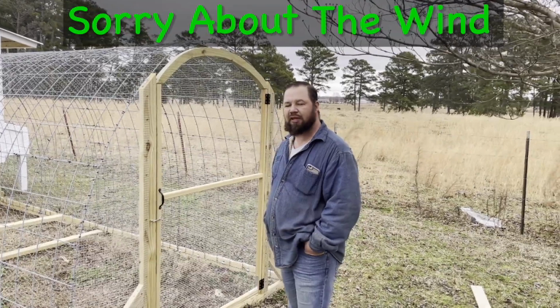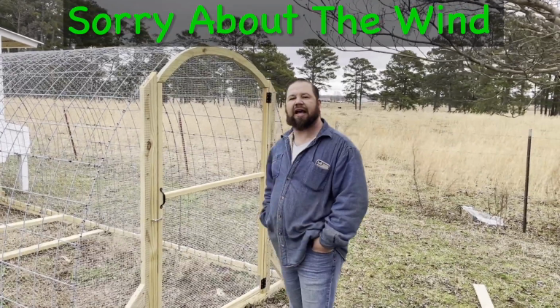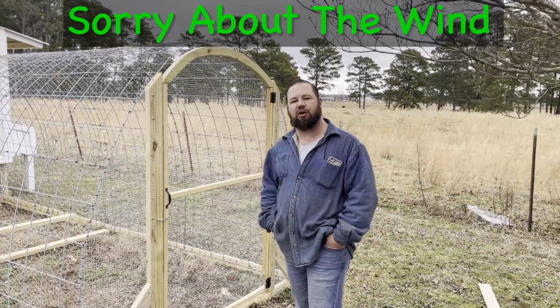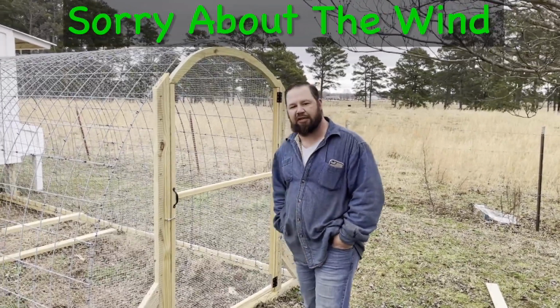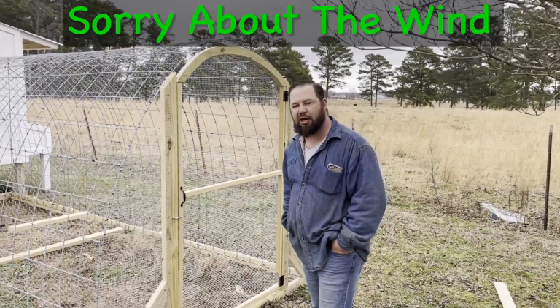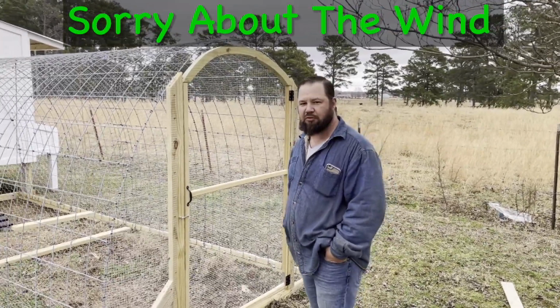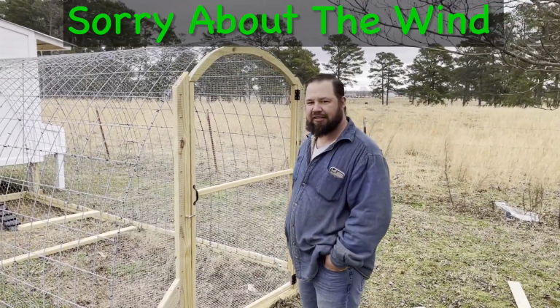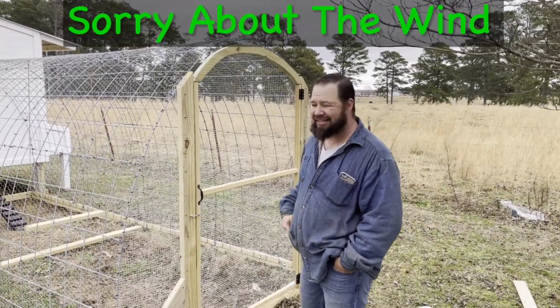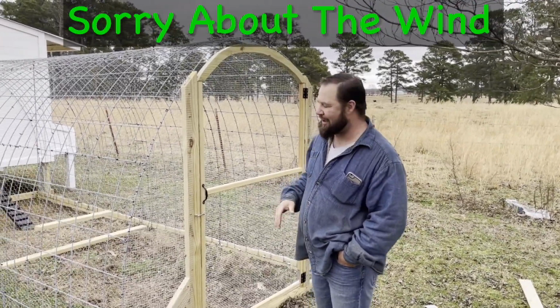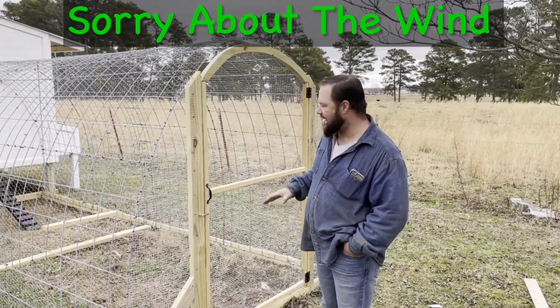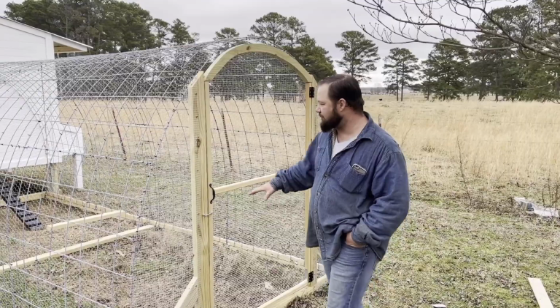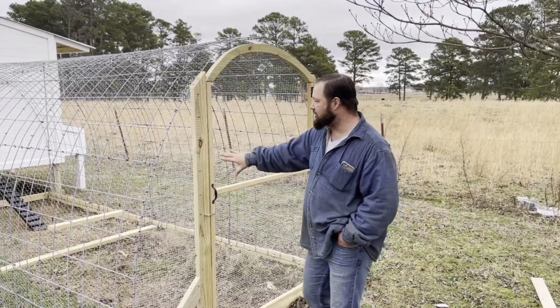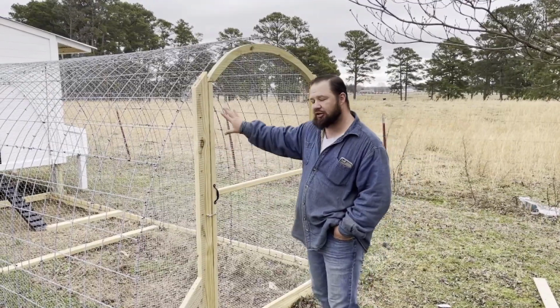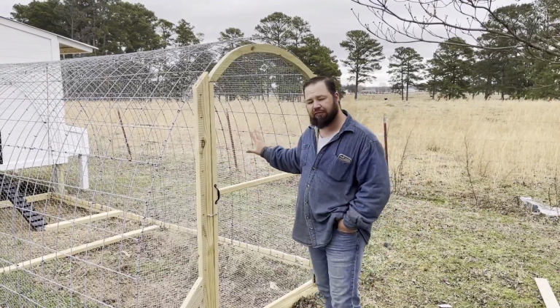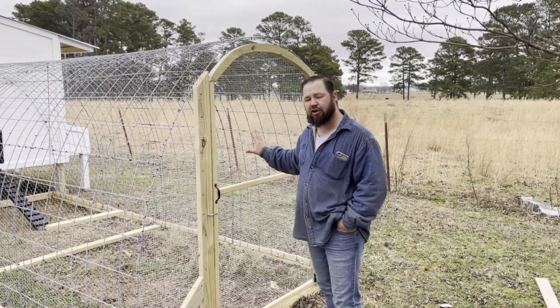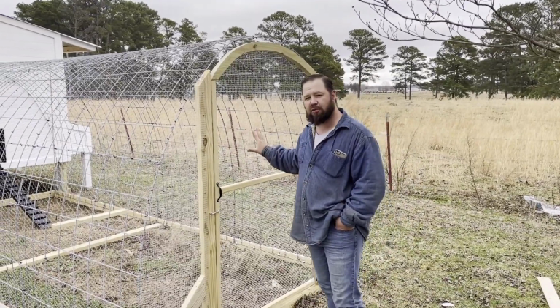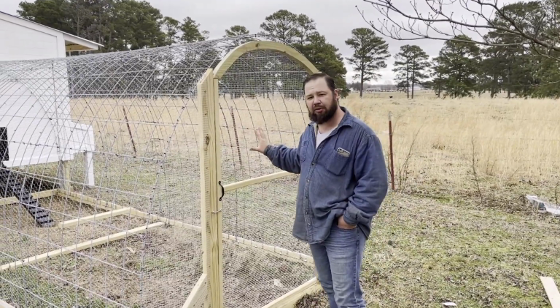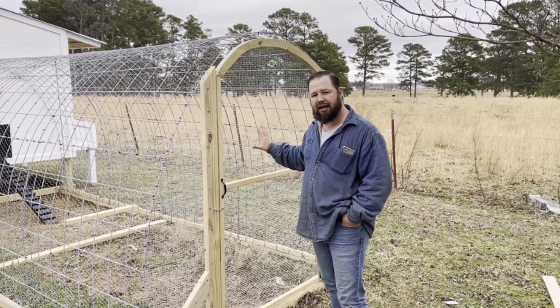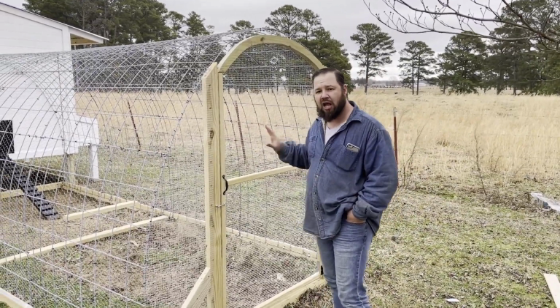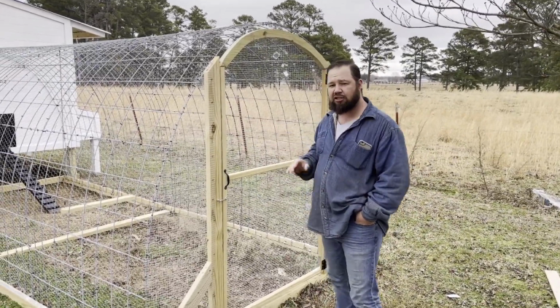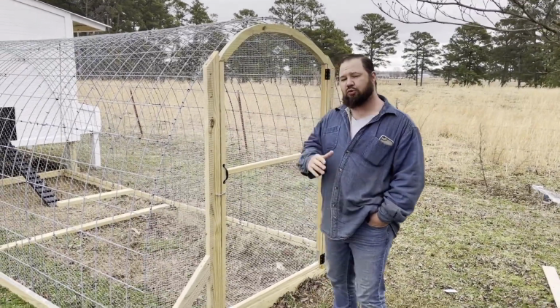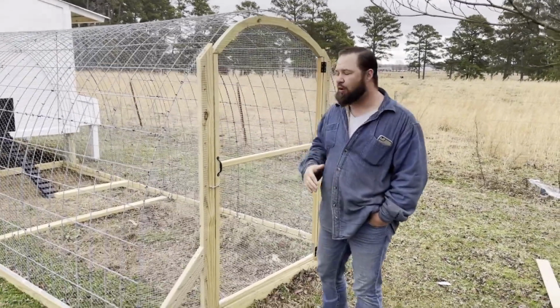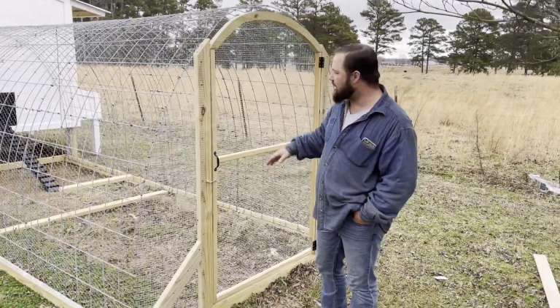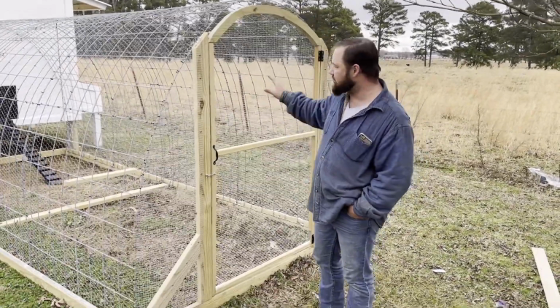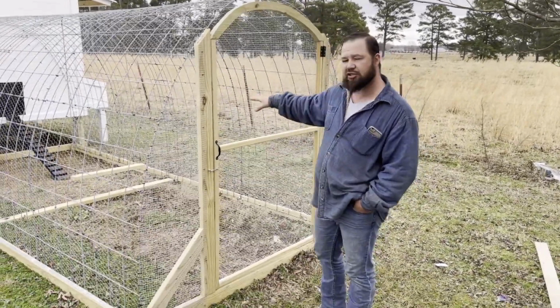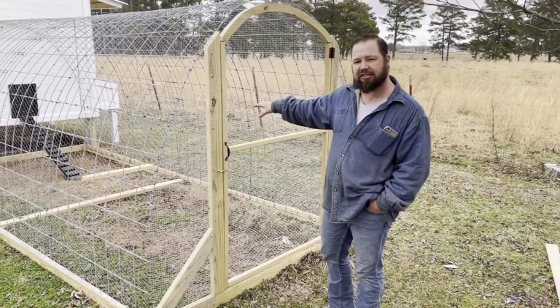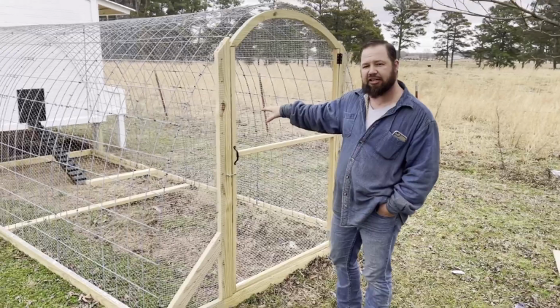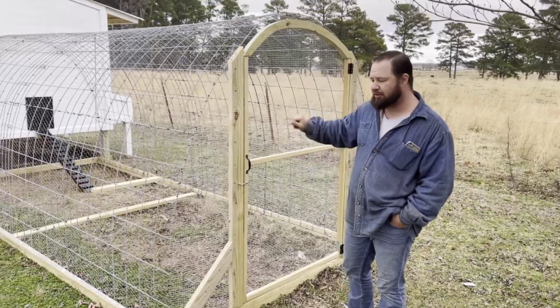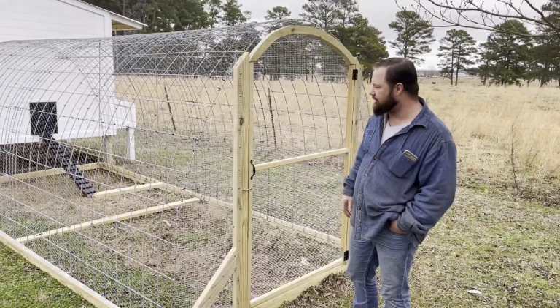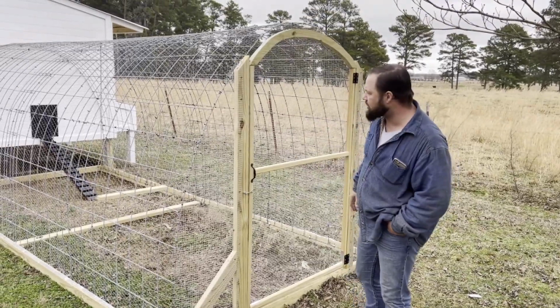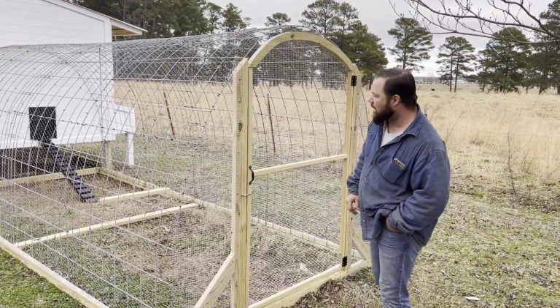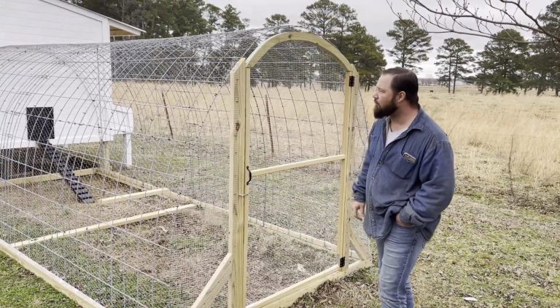Hey guys, welcome back to Two Brothers Homesteads. Today we actually built the door for the hoop coop. My brother Brad's wife also wanted some chicken swings in here, so we built a few of those. Let me walk you through it real quick.